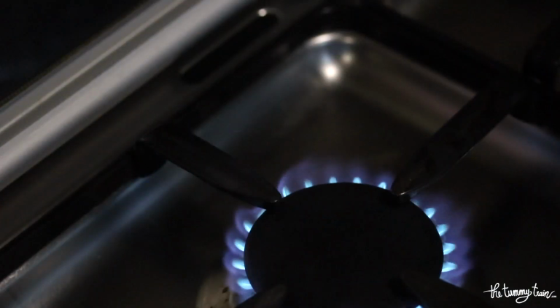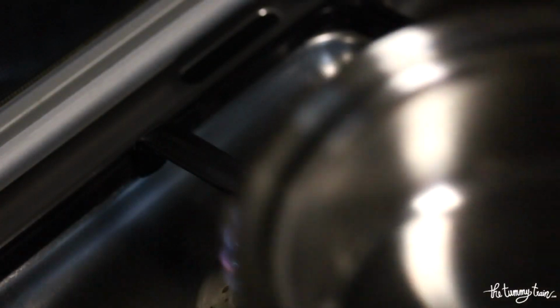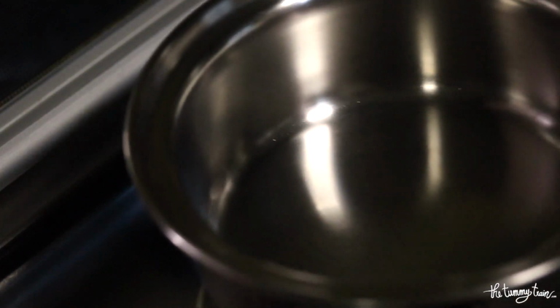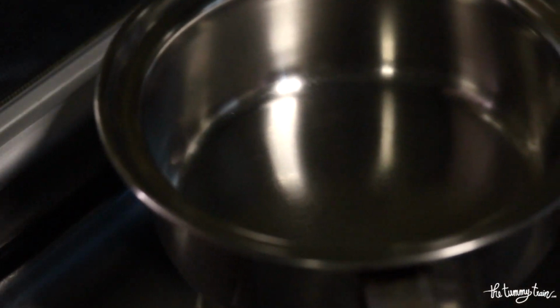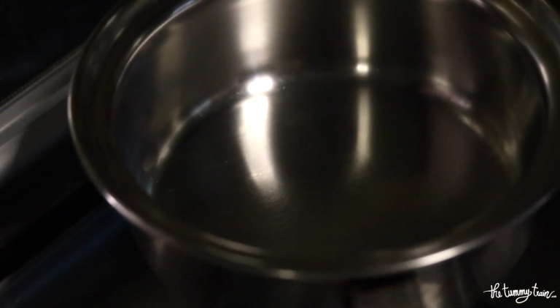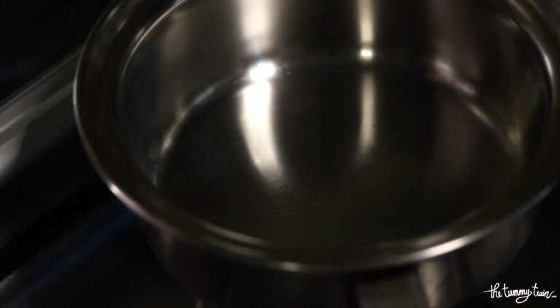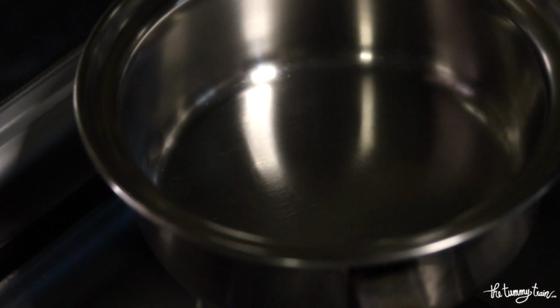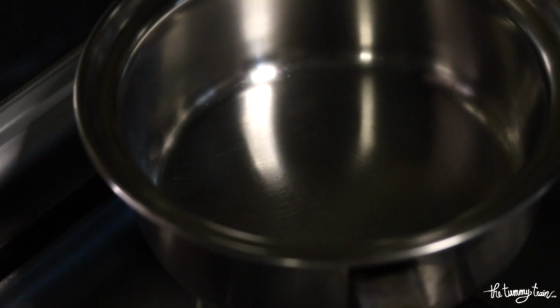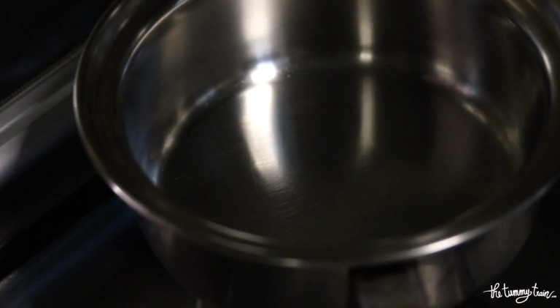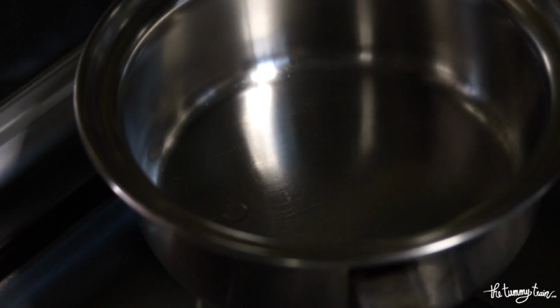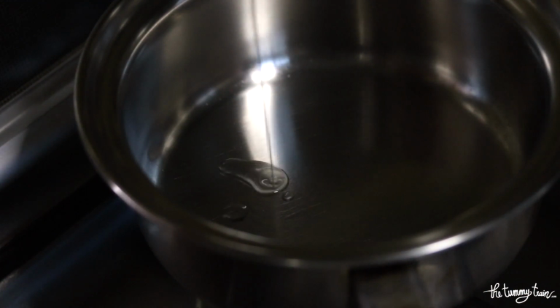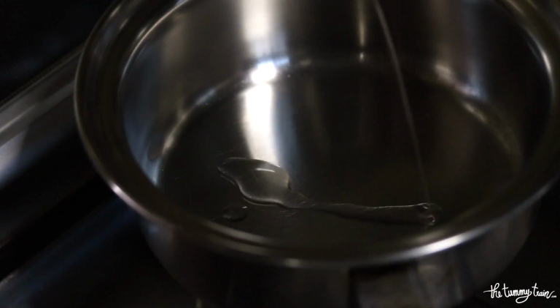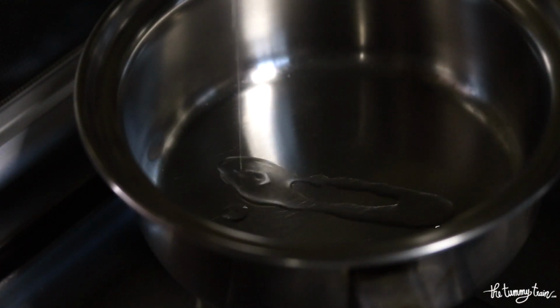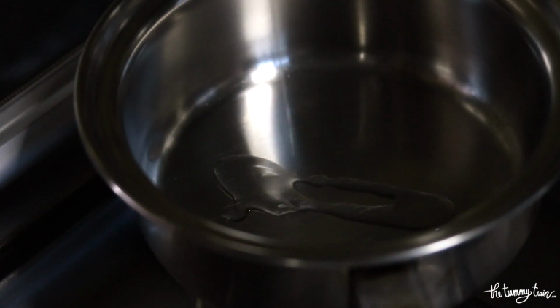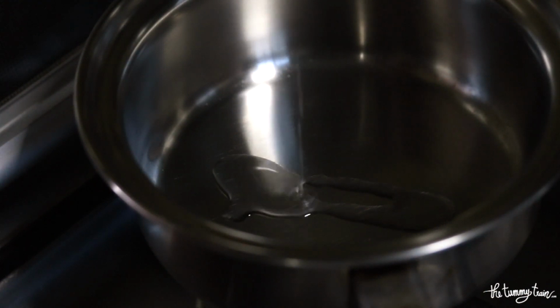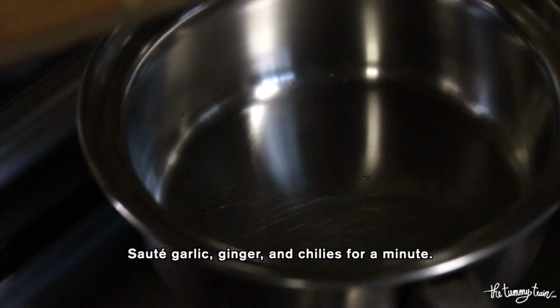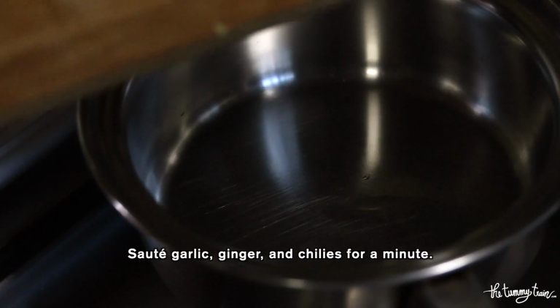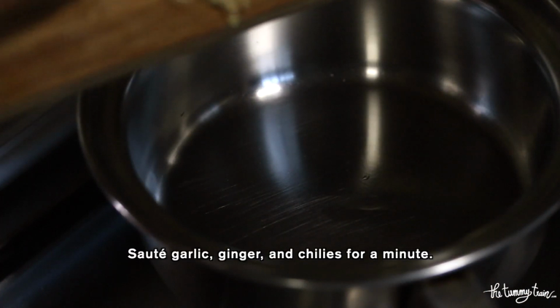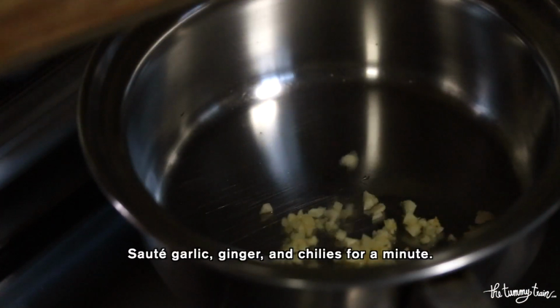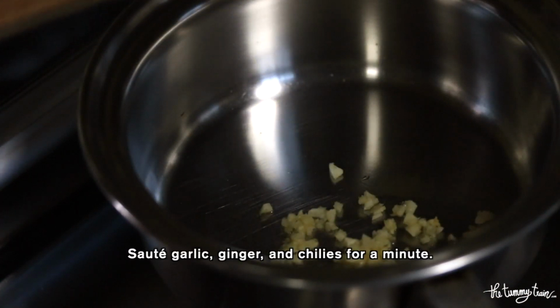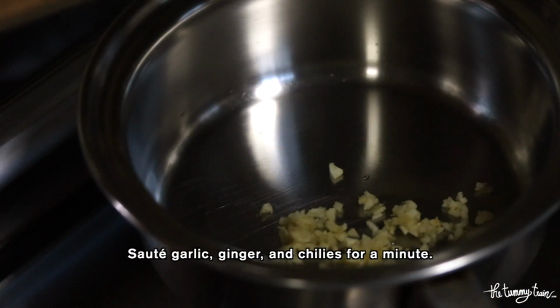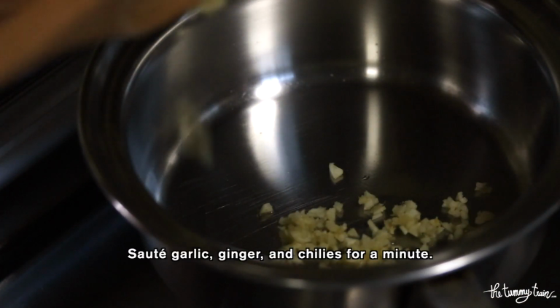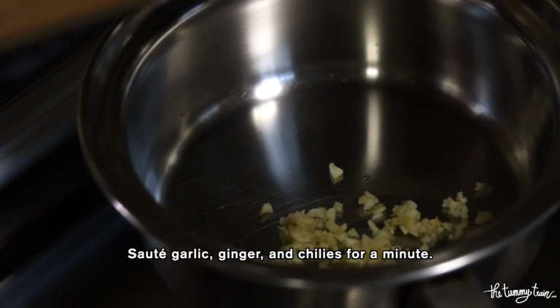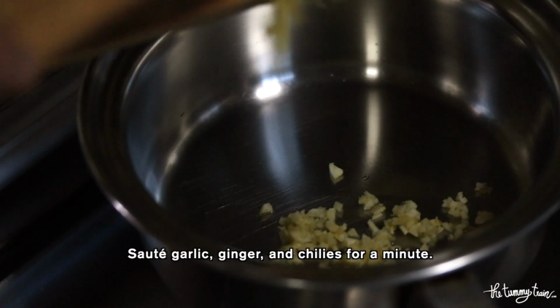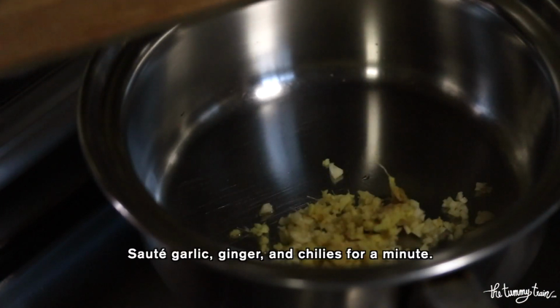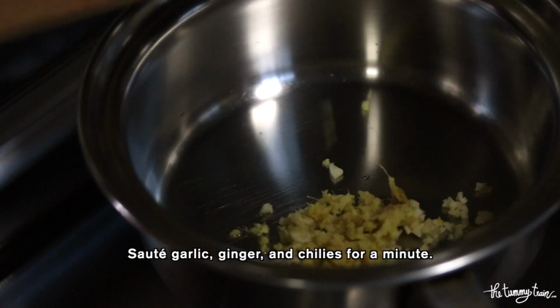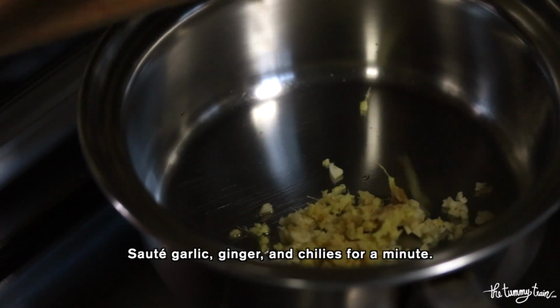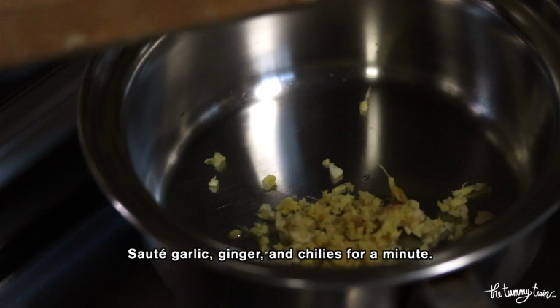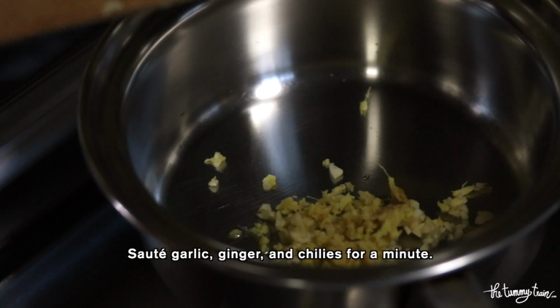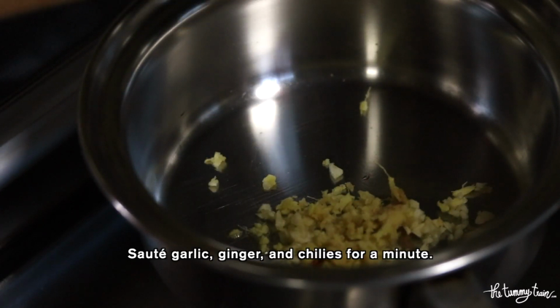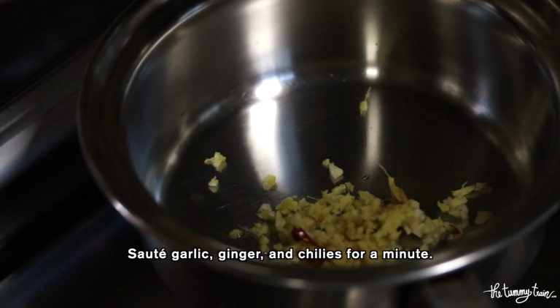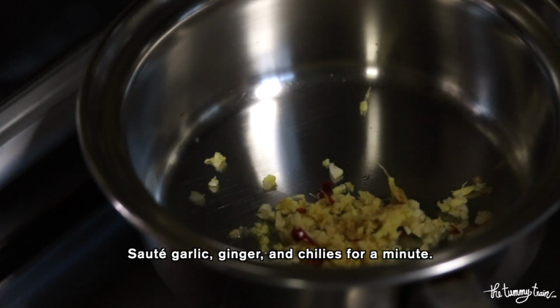Once the mangoes are prepared, it's time to sauté all of the aromatics and the spices. There's garlic, ginger, and sliced chili.